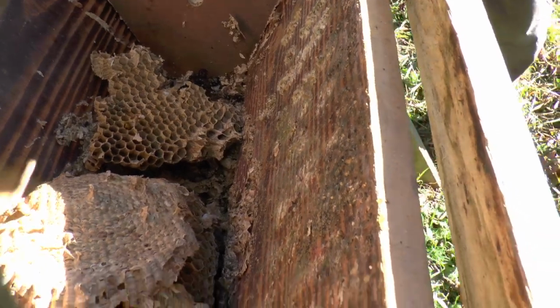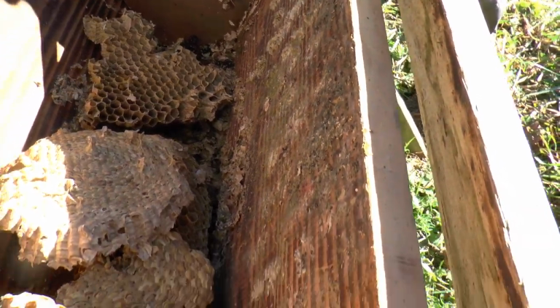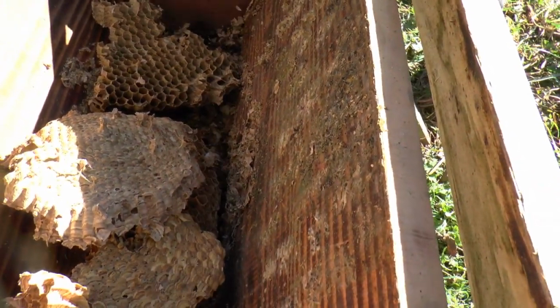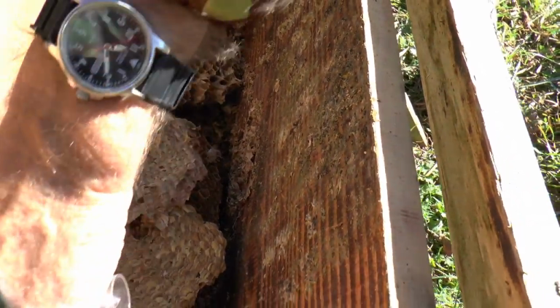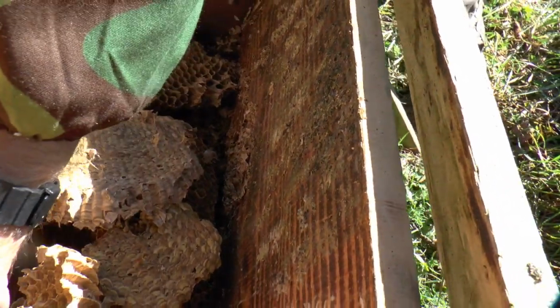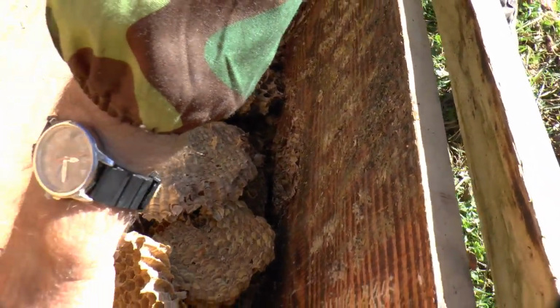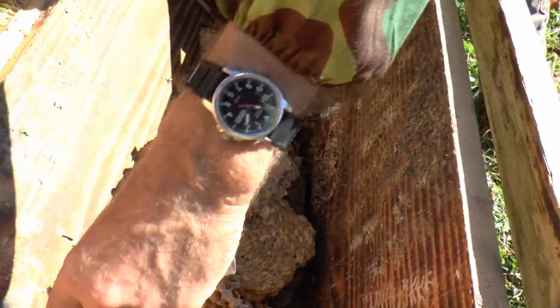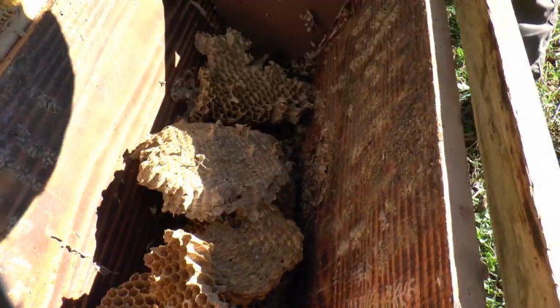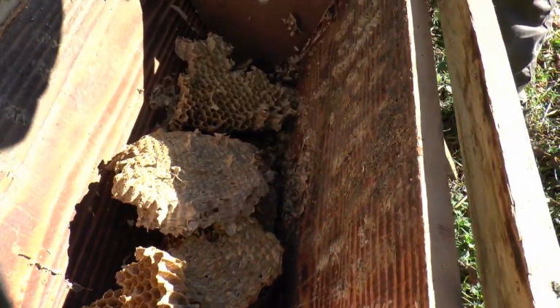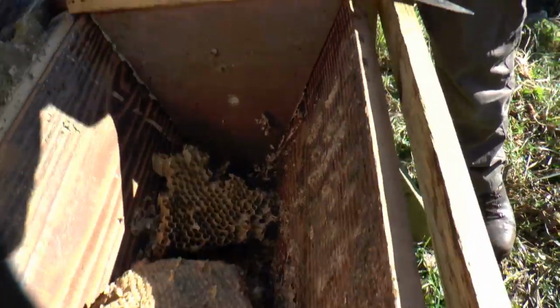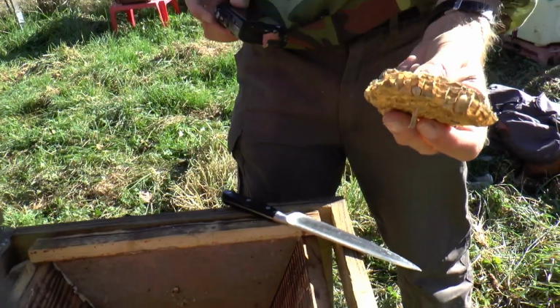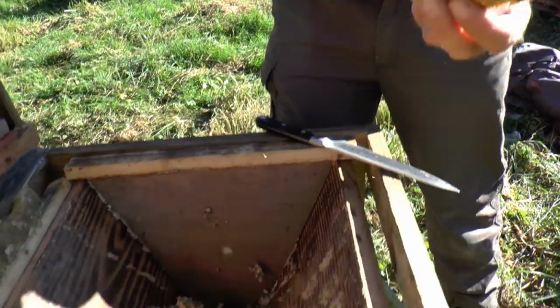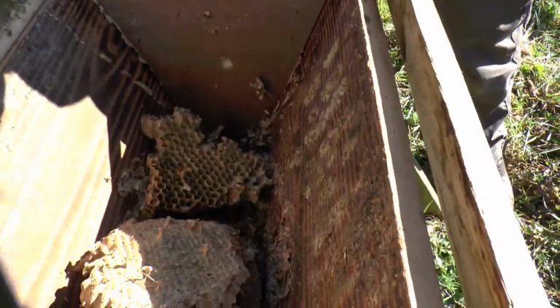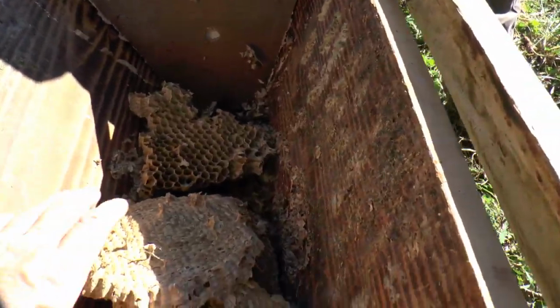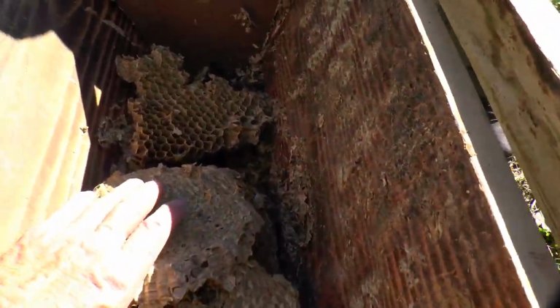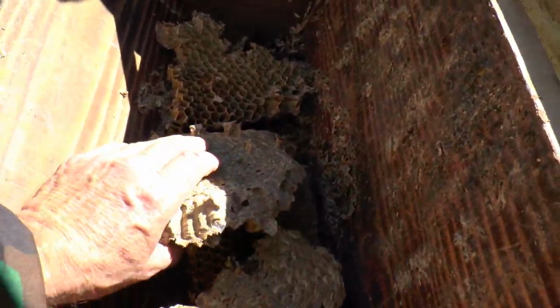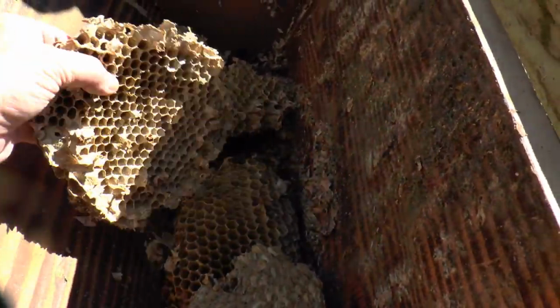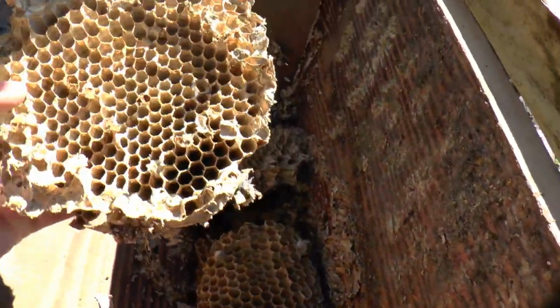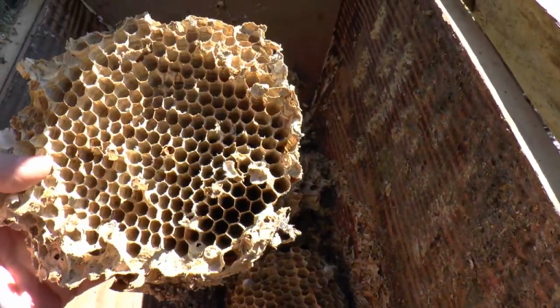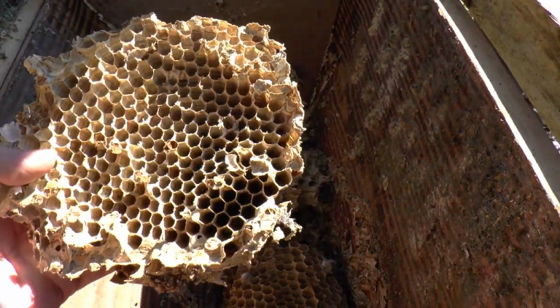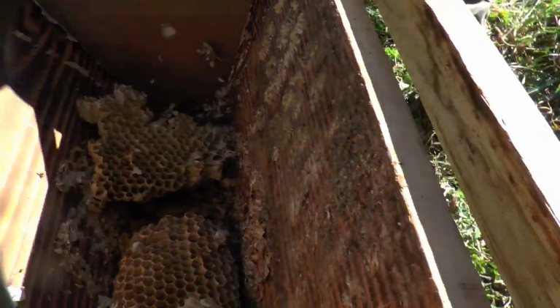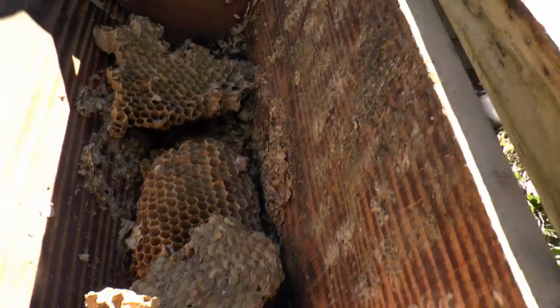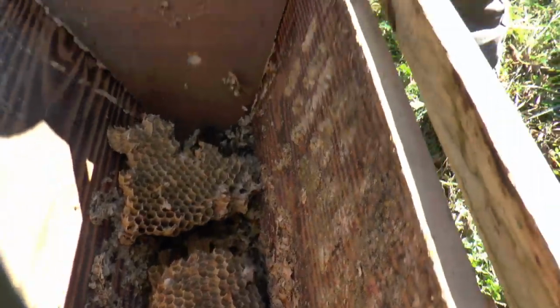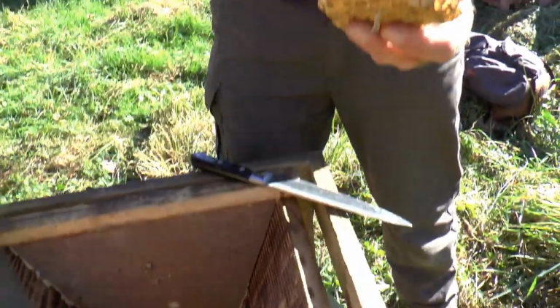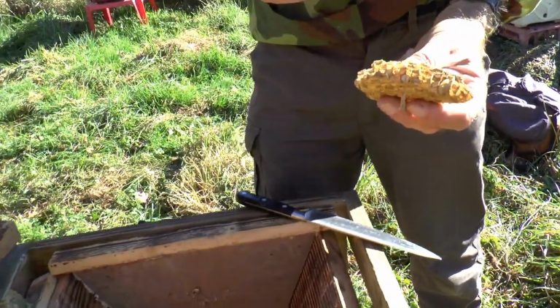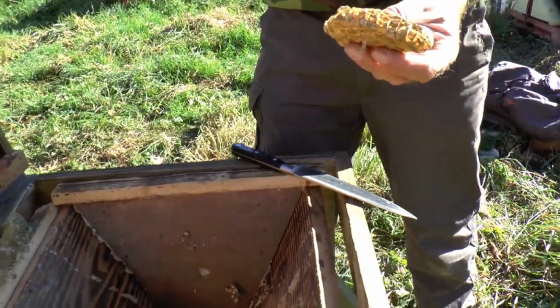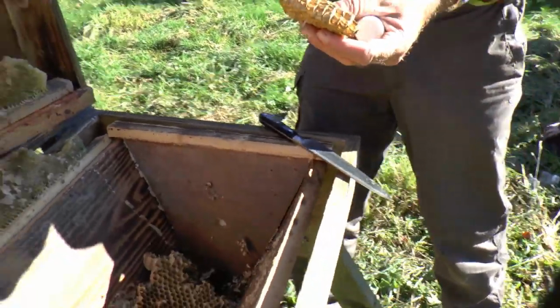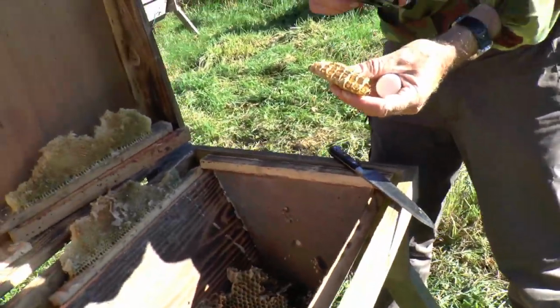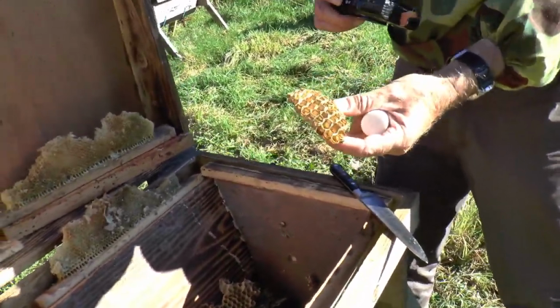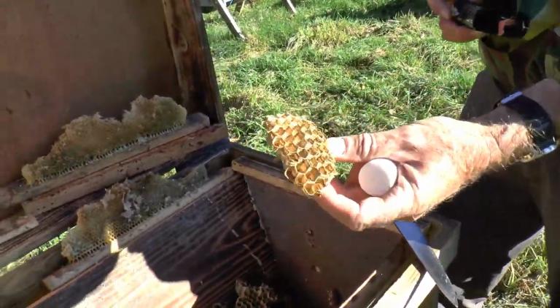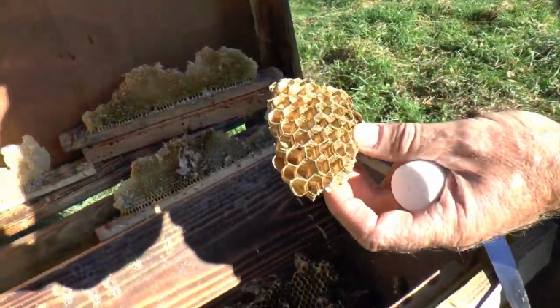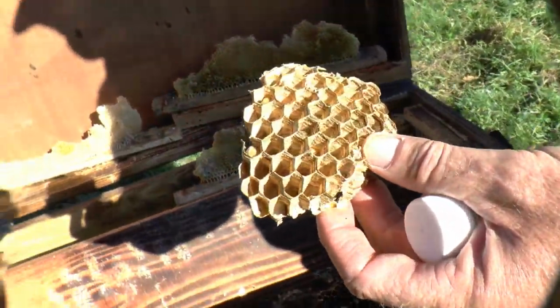There's some nice grubs in there — one live one actually still moving. Oh yeah, all these are — you can see them all moving around.